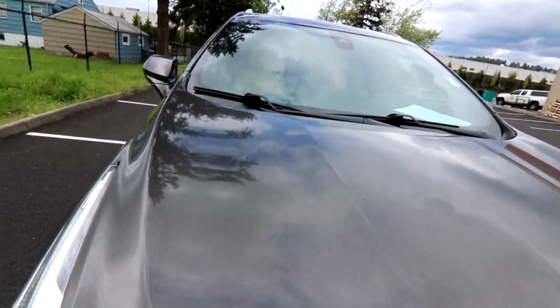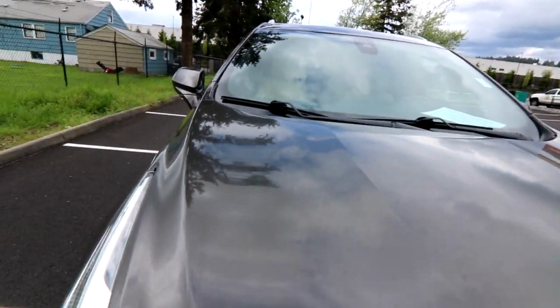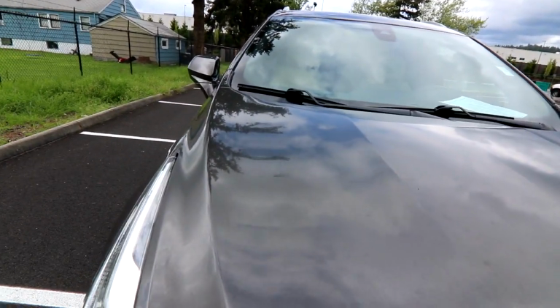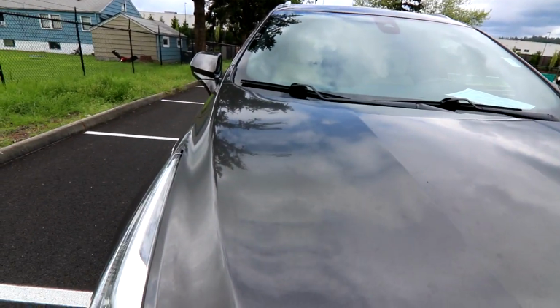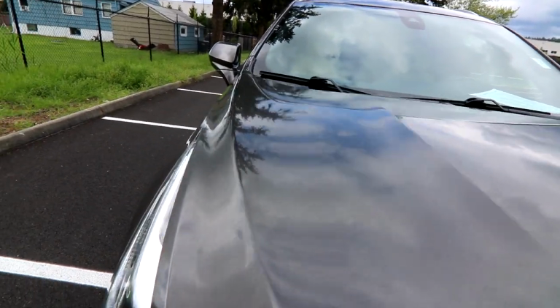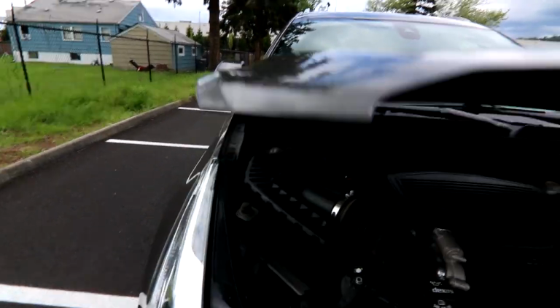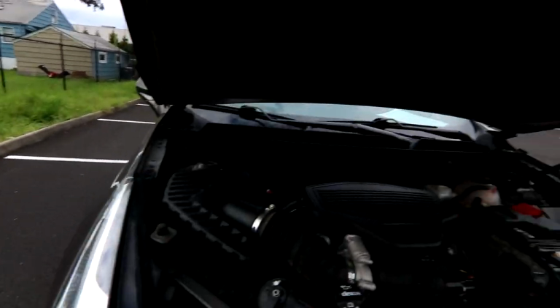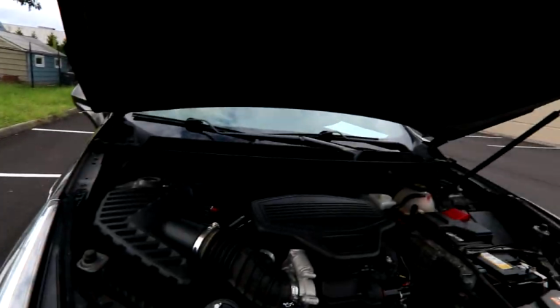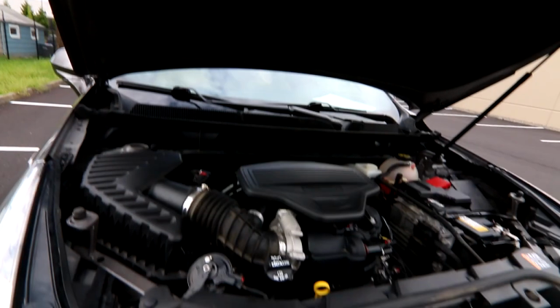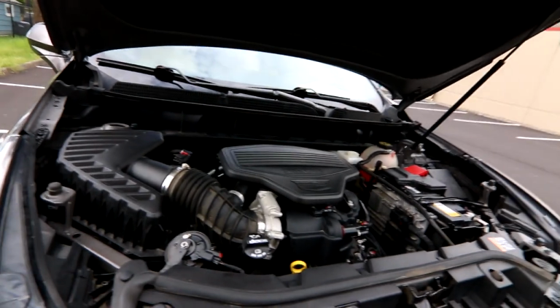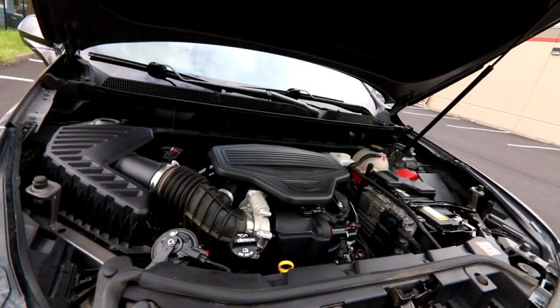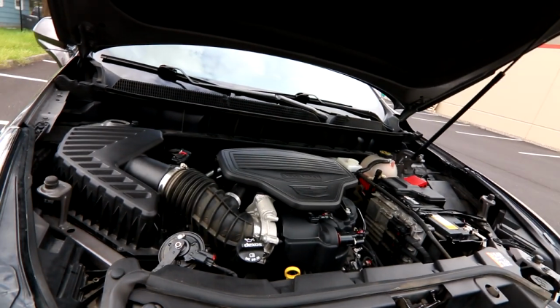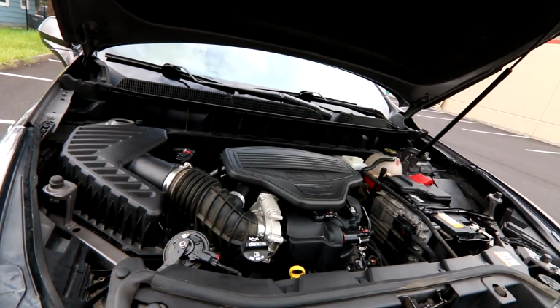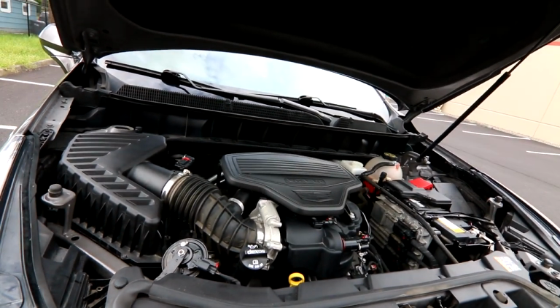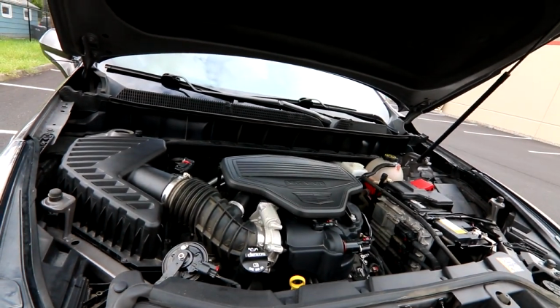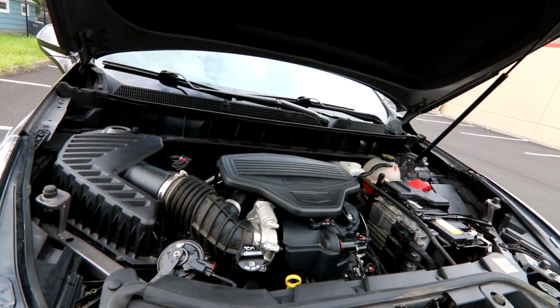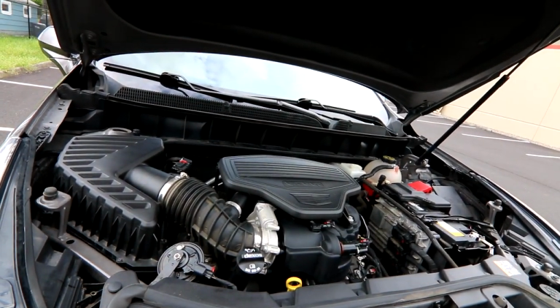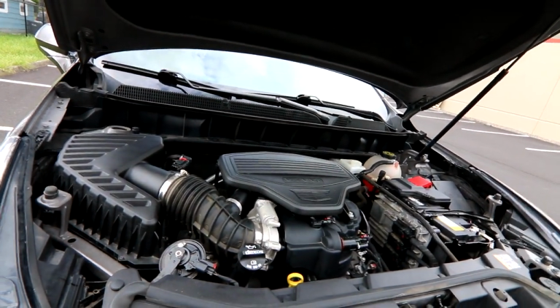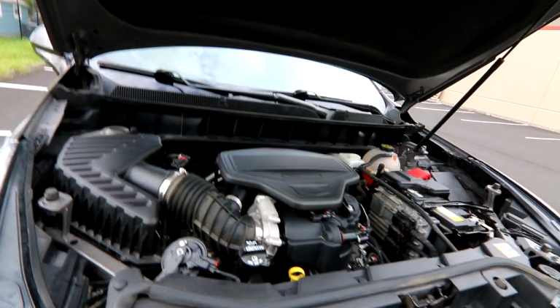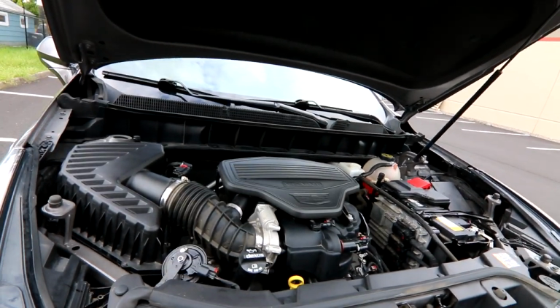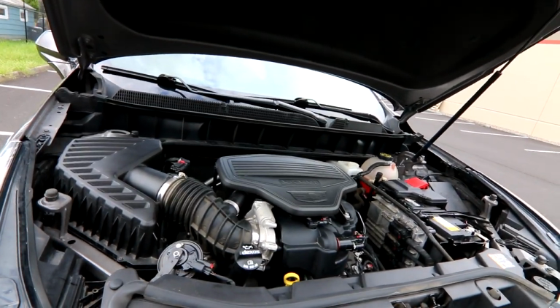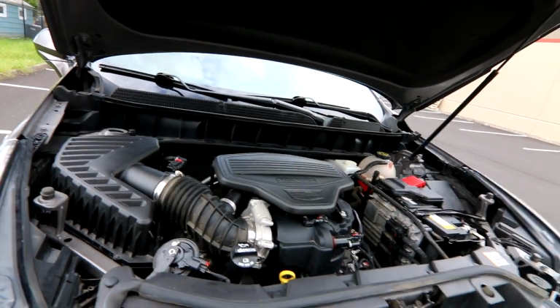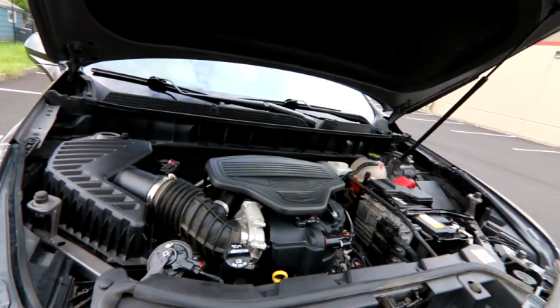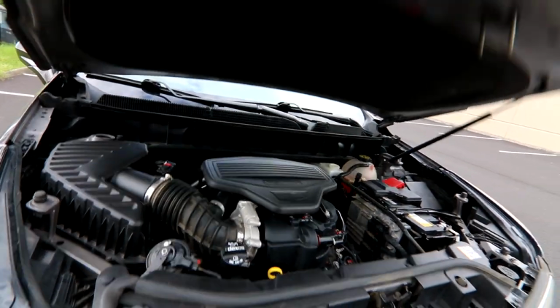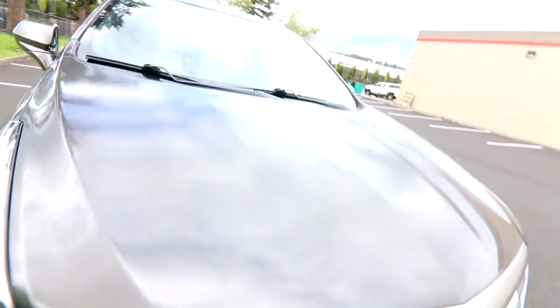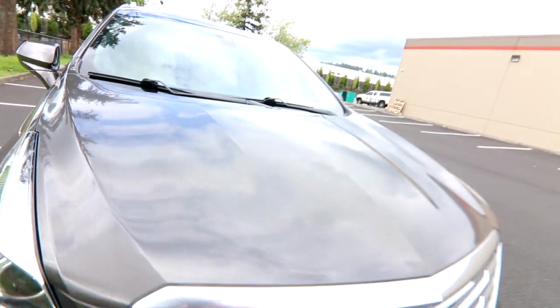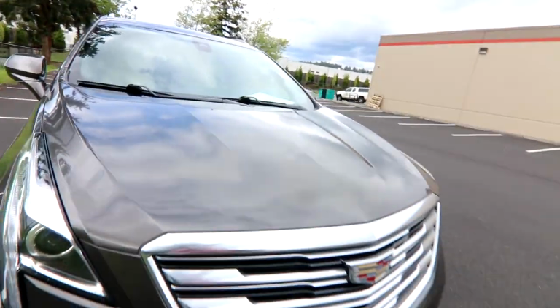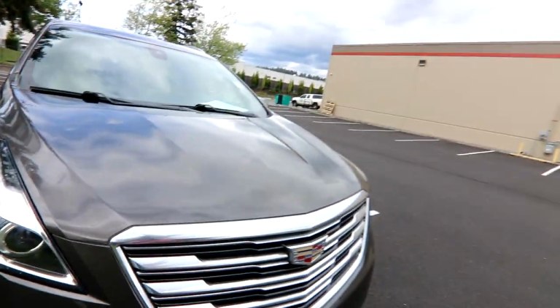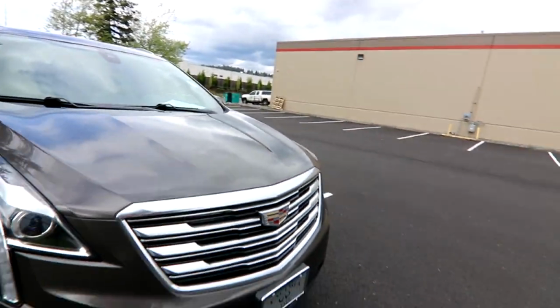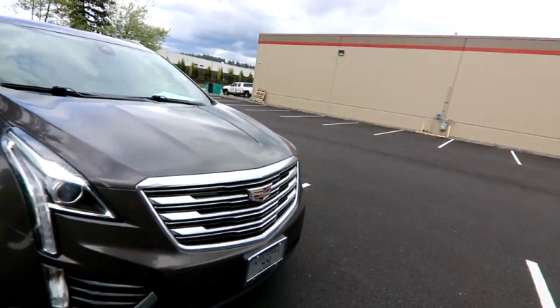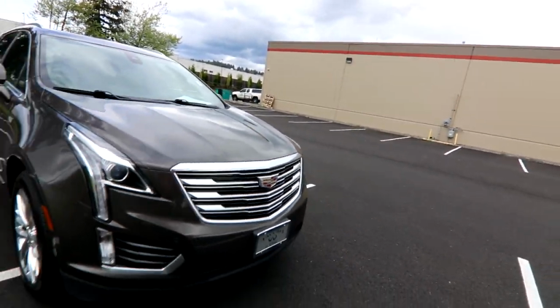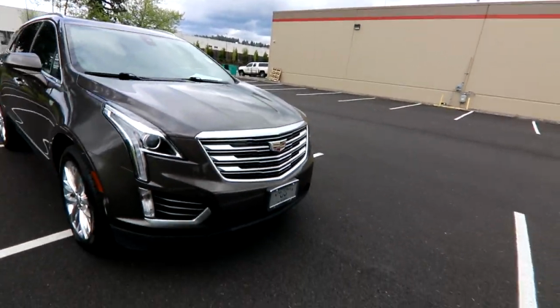We have a powerful 3.6 liter V6. This is a workhorse engine for General Motors — we can find it in a wide variety of their products including cars, sedans, and coupes.